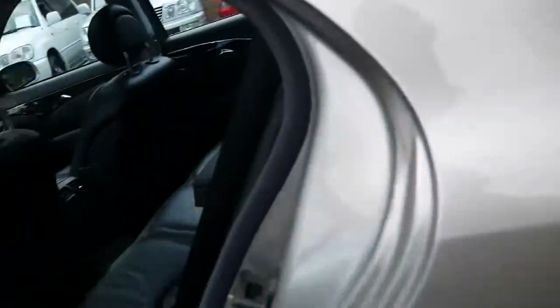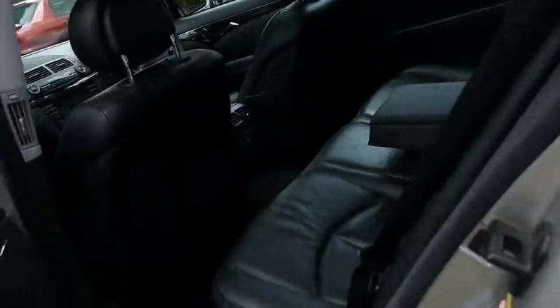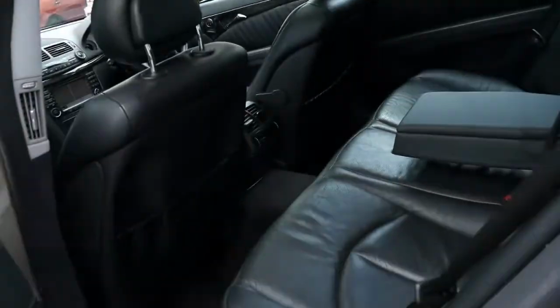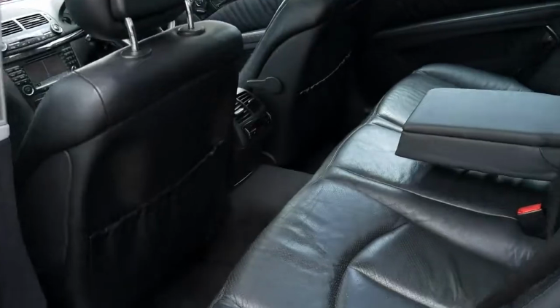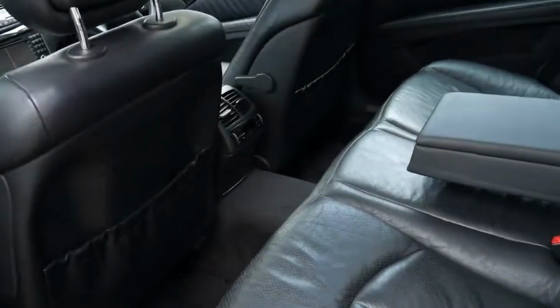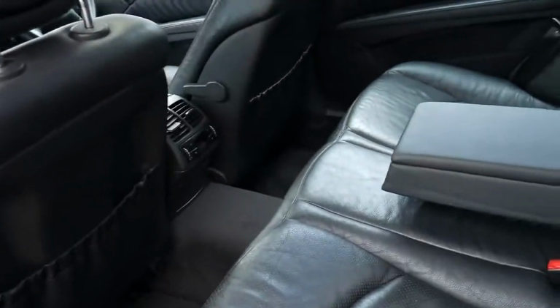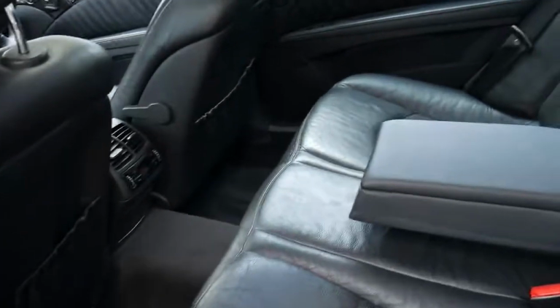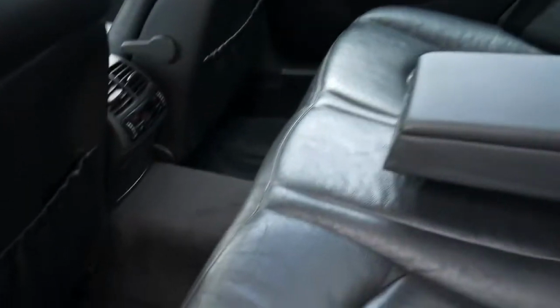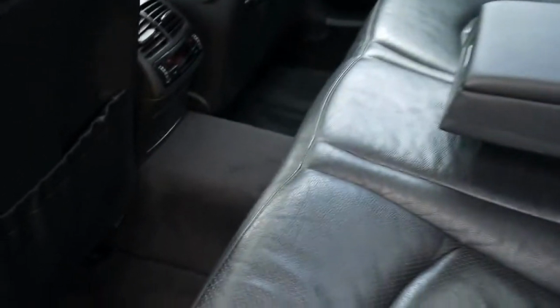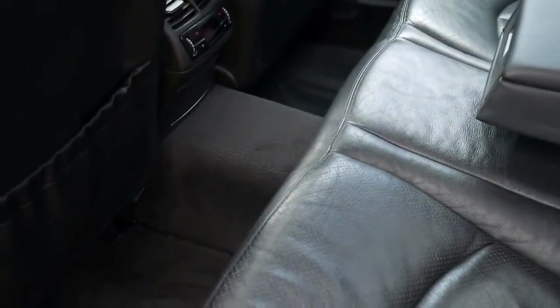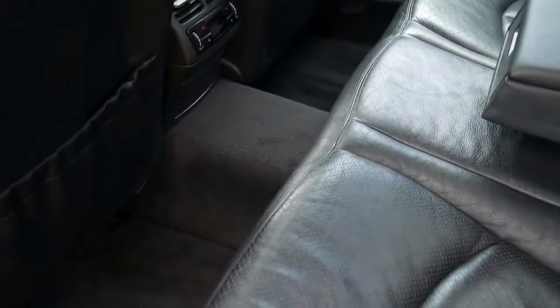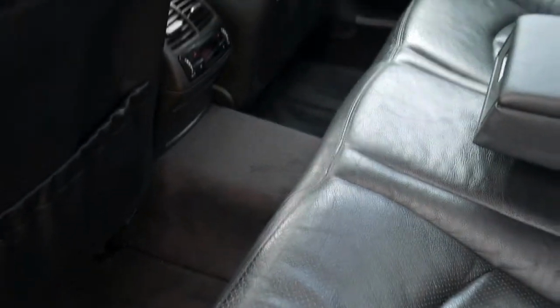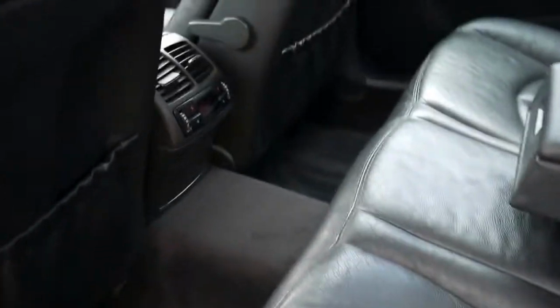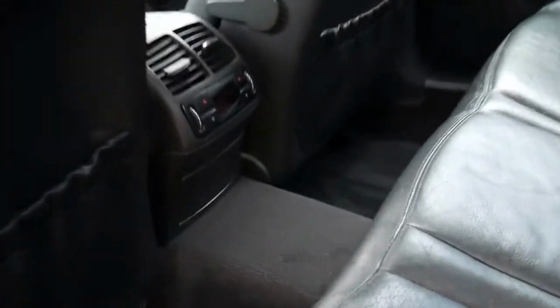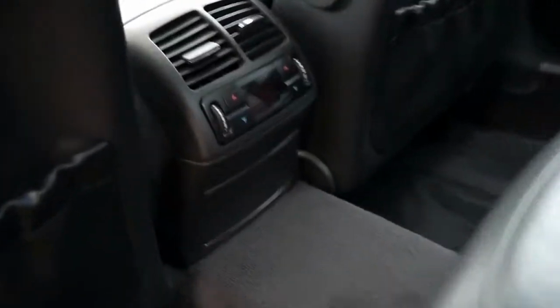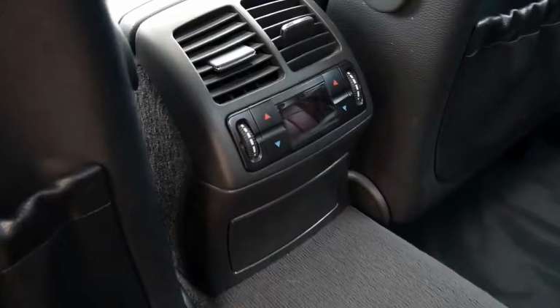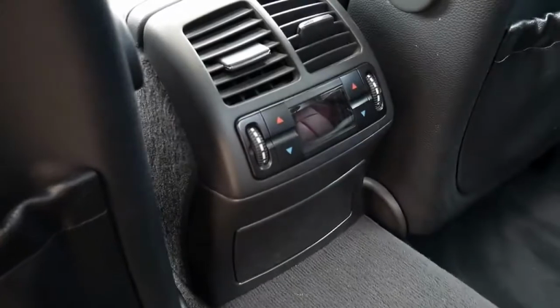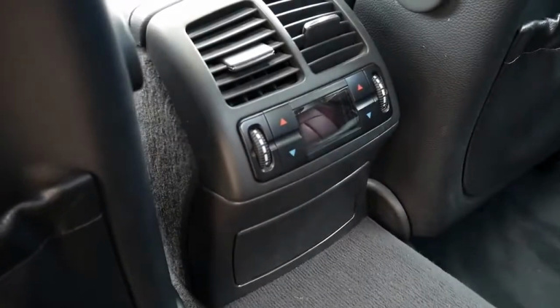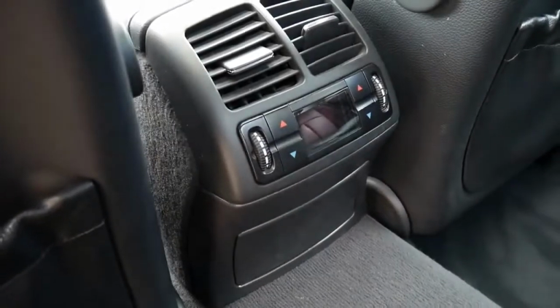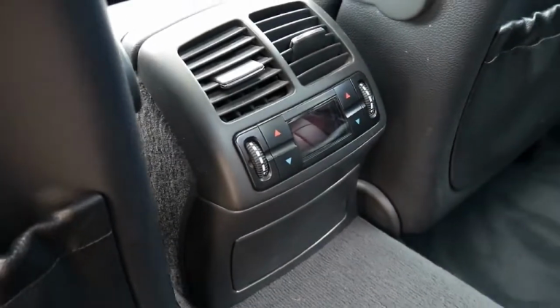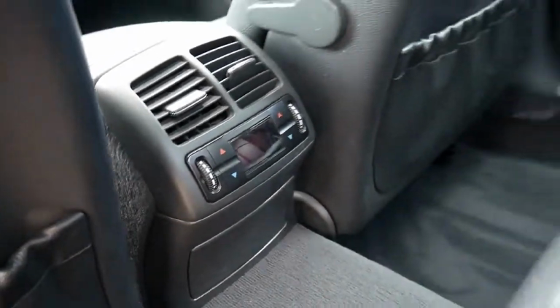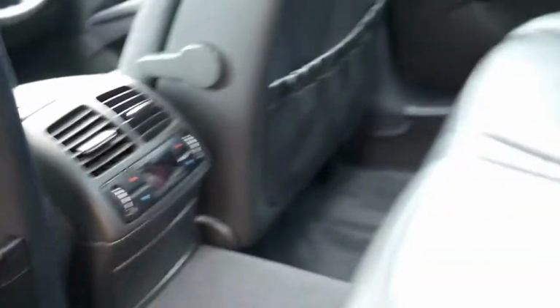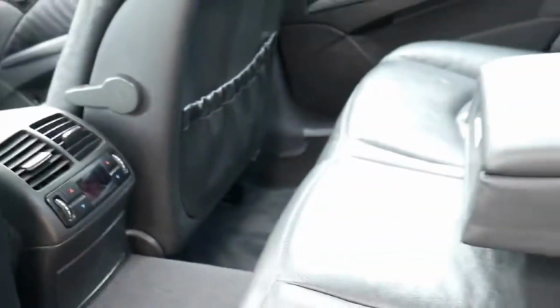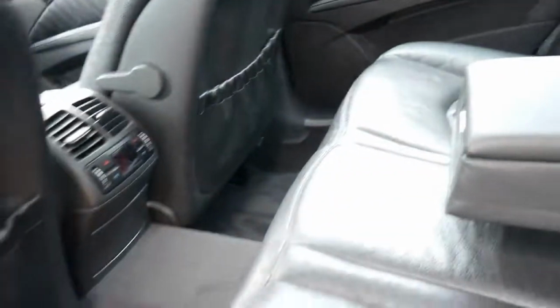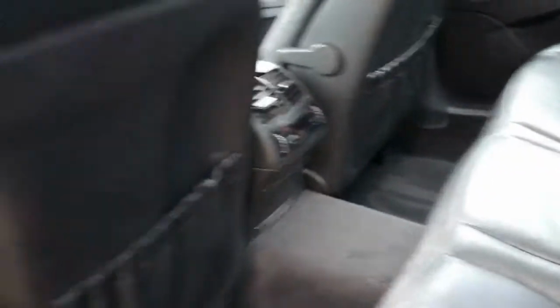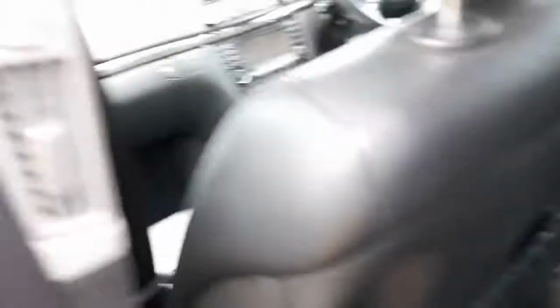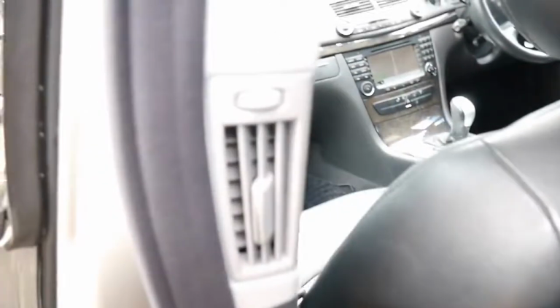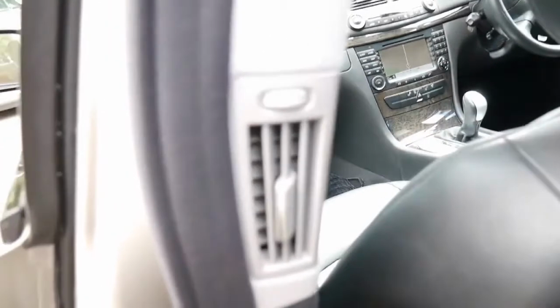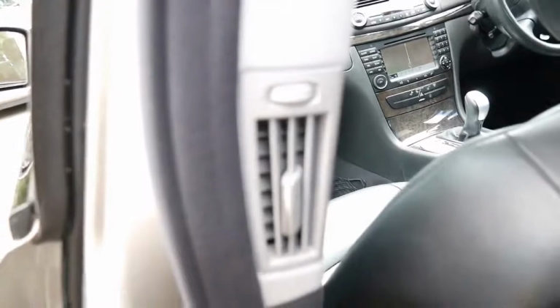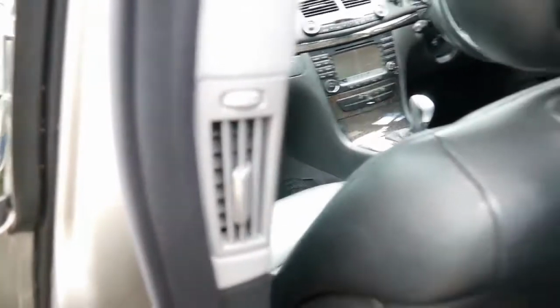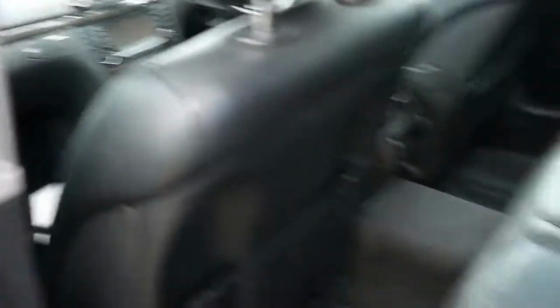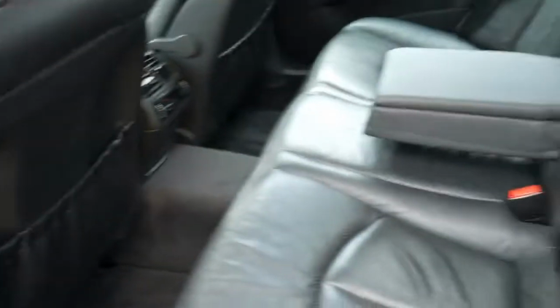So basically you get air conditioning in the back. Apart from the dual zone climate control air conditioning in the front, you'll see that you've got air con in the back which is also dual zone. So the people in the back can have their own temperature from these vents here.